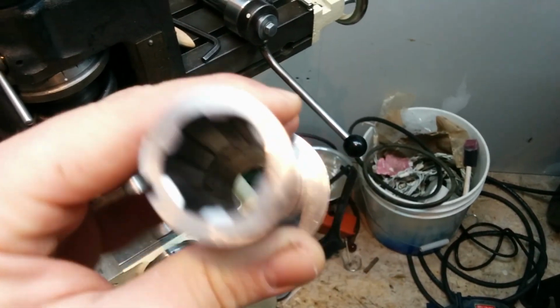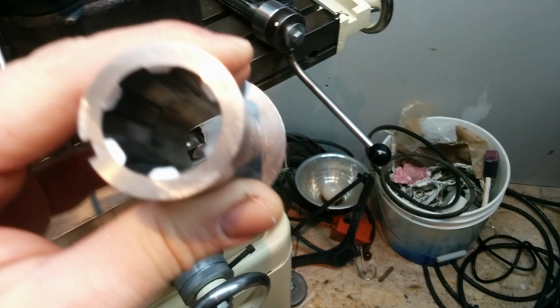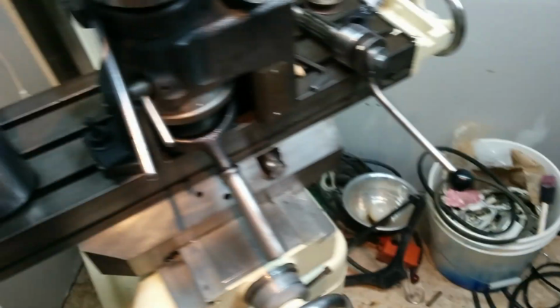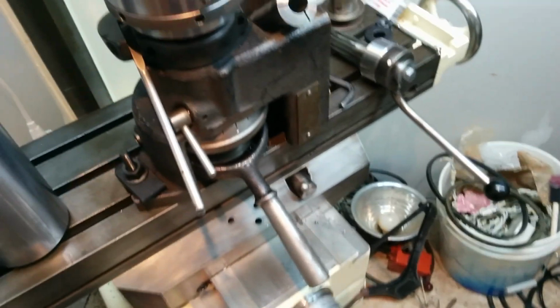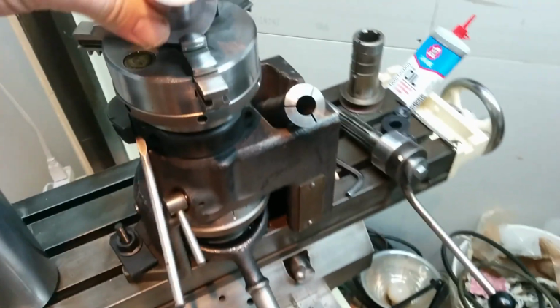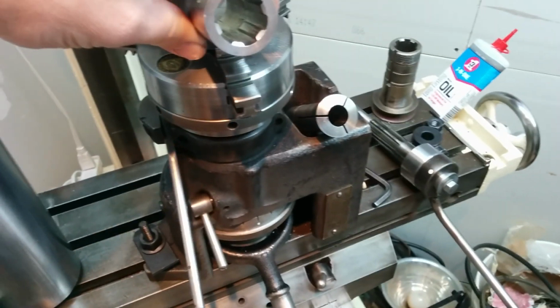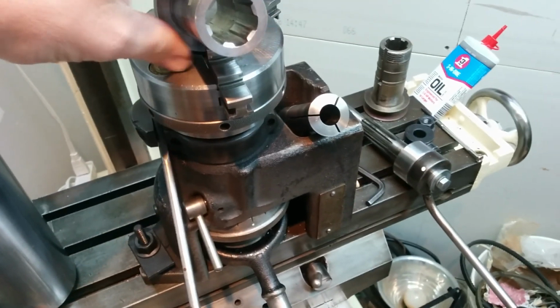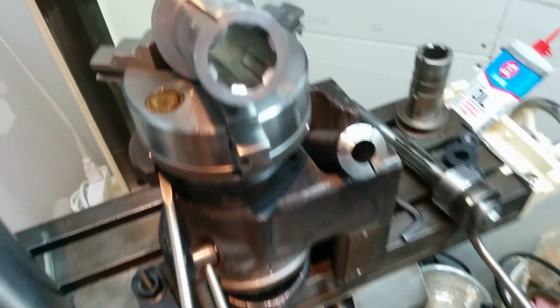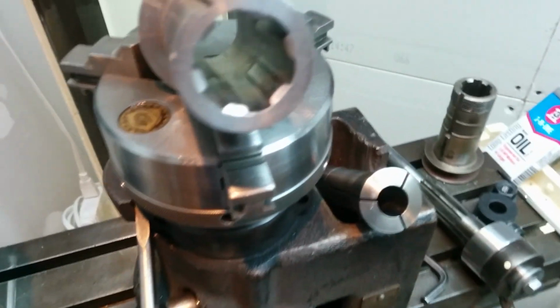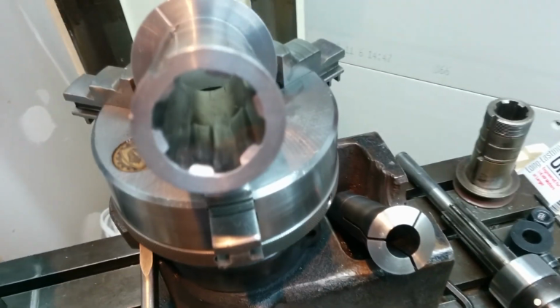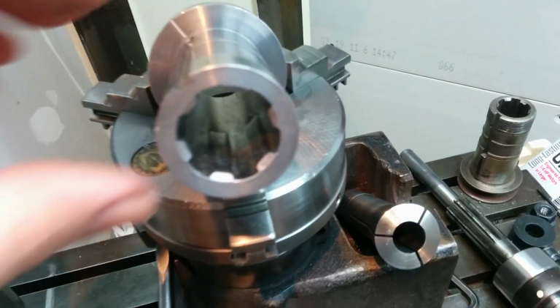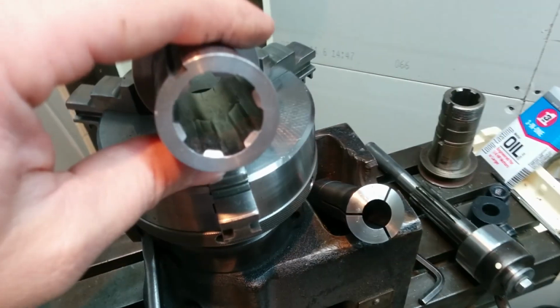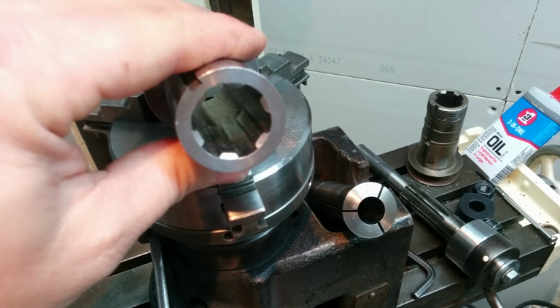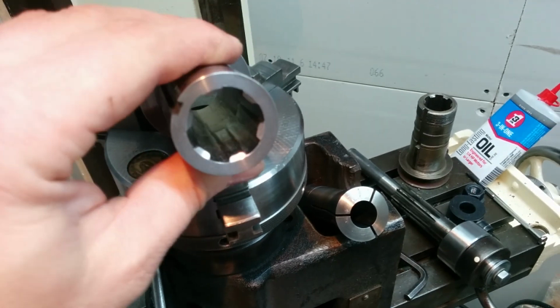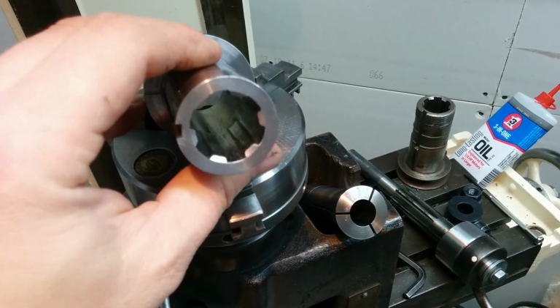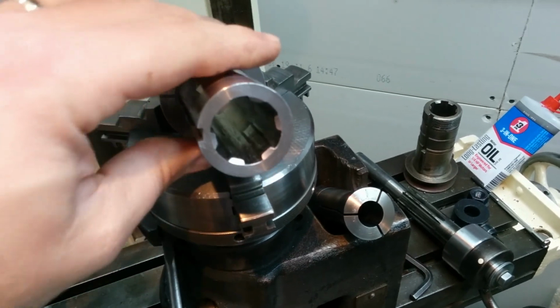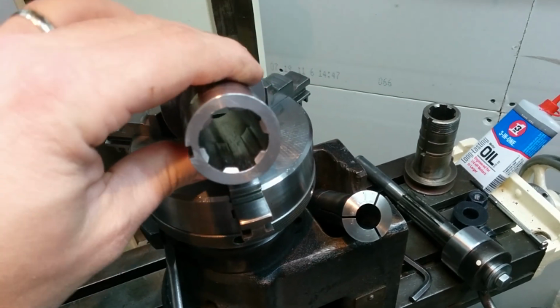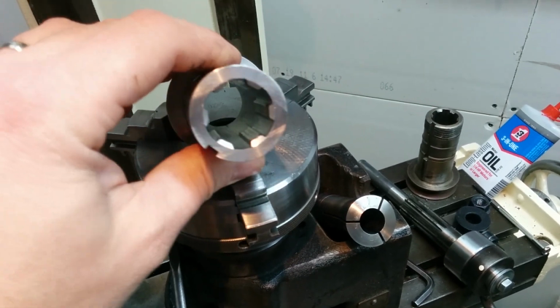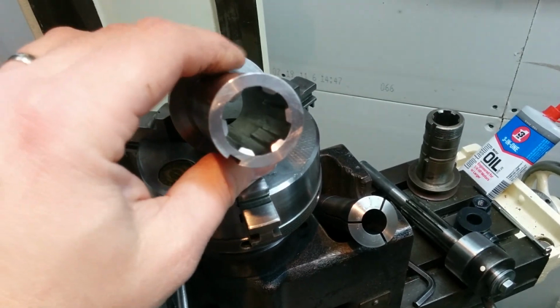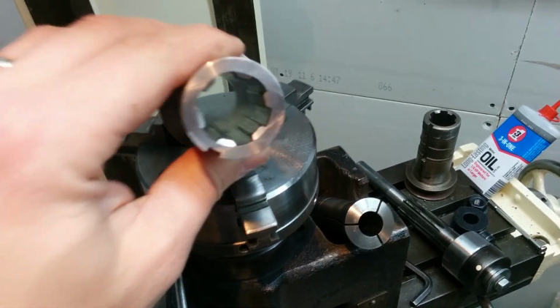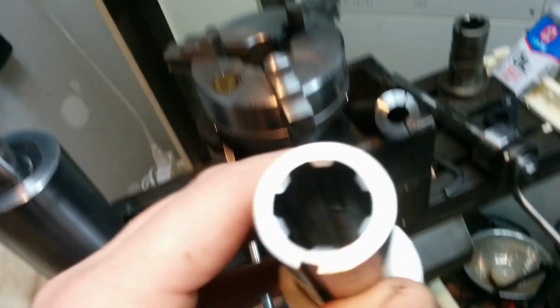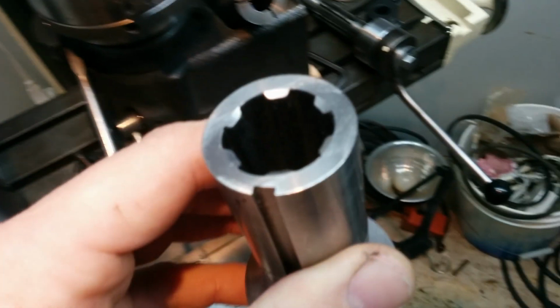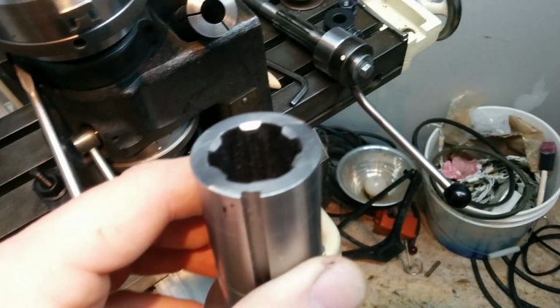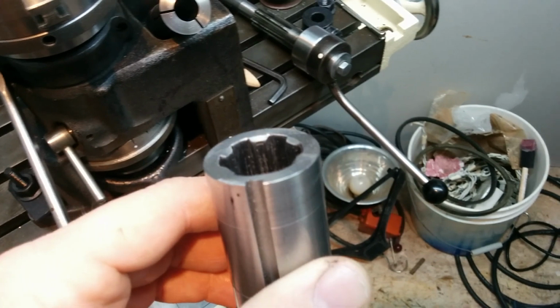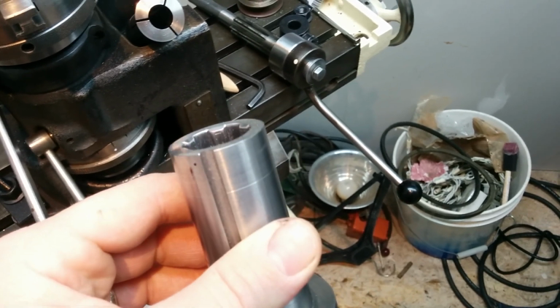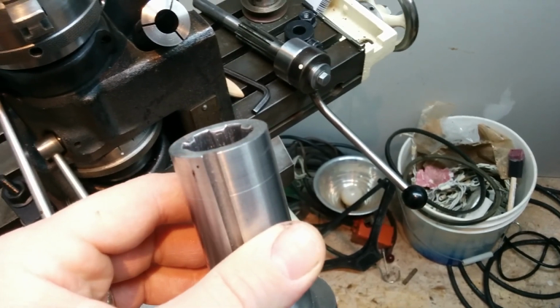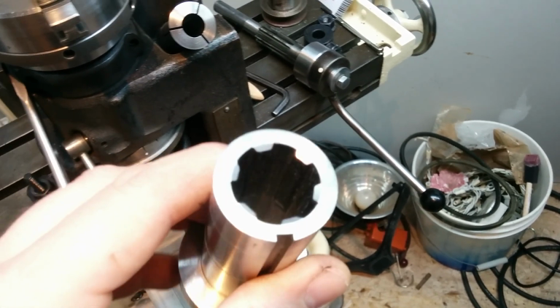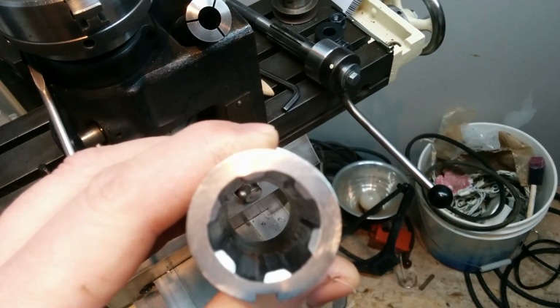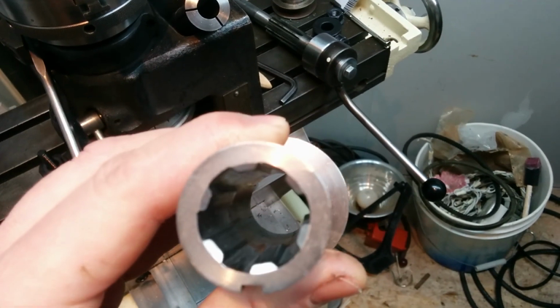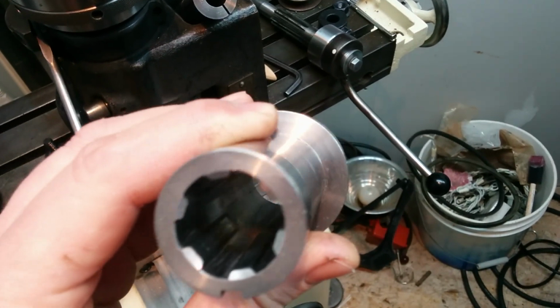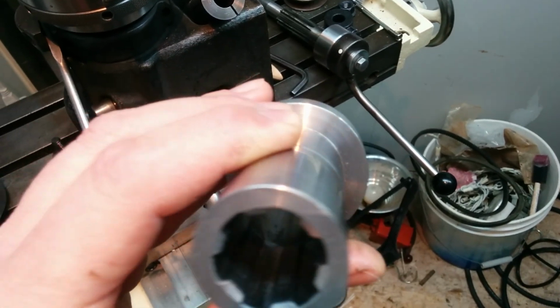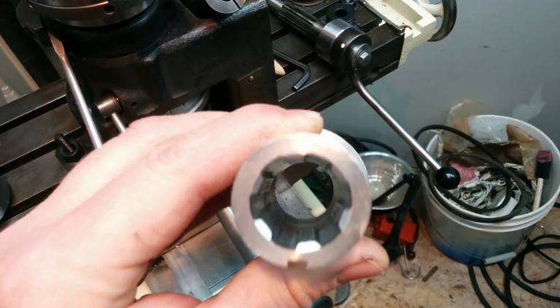Let me do some basic position adjustment — there we go. Anyway, it ended up looking a lot more pretty right after the millwork was done, but unfortunately...